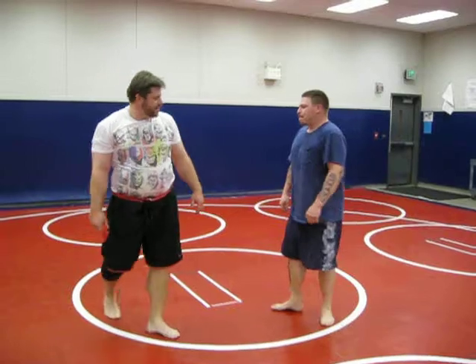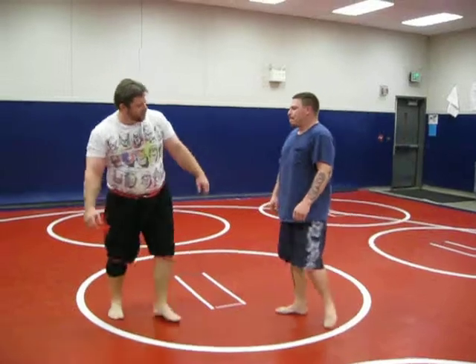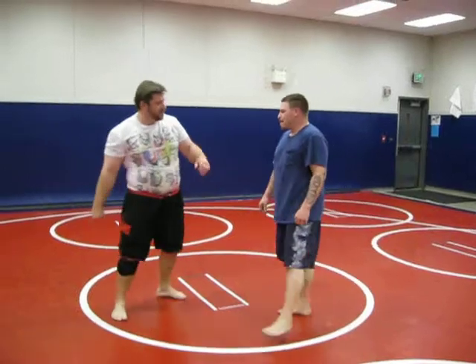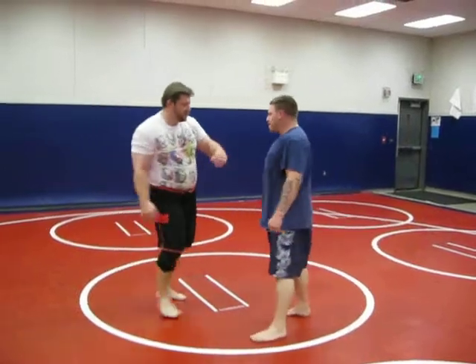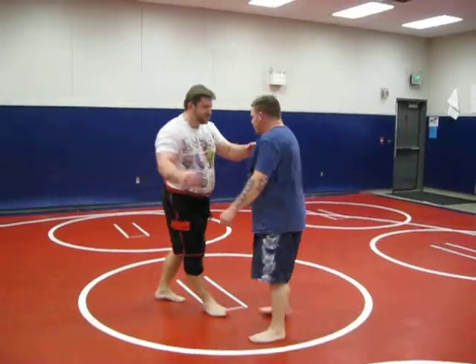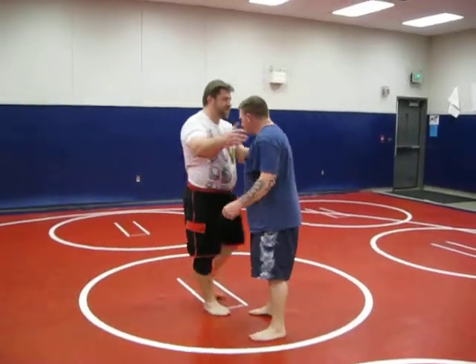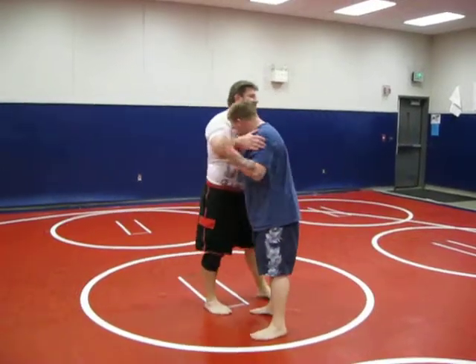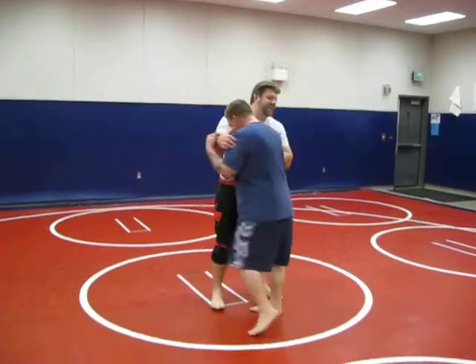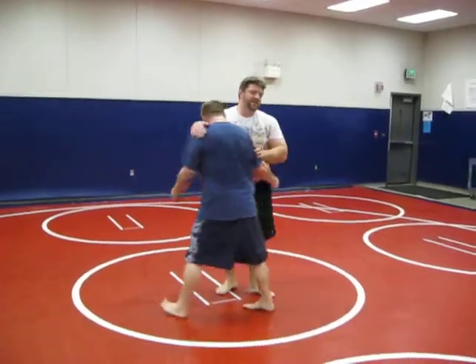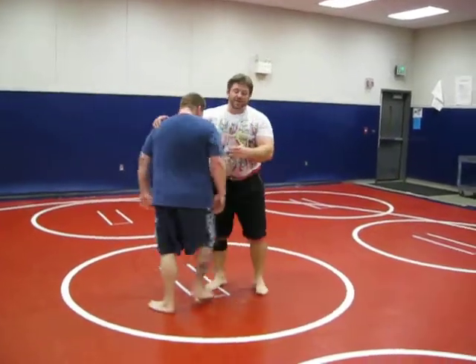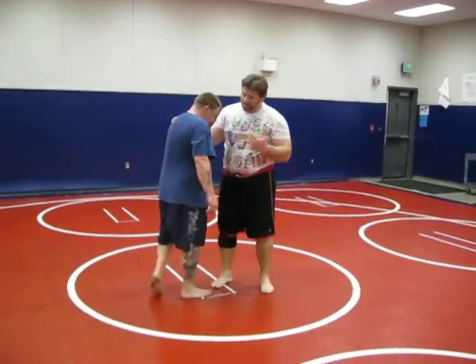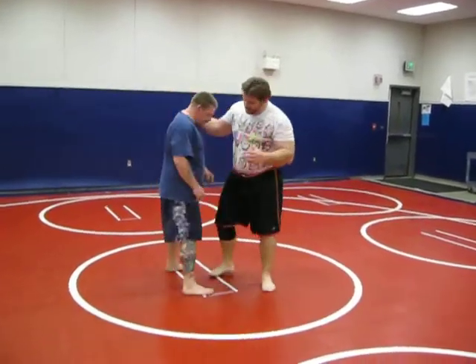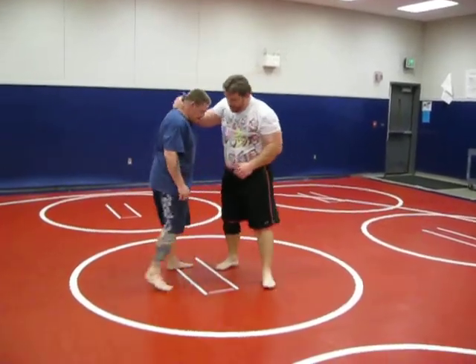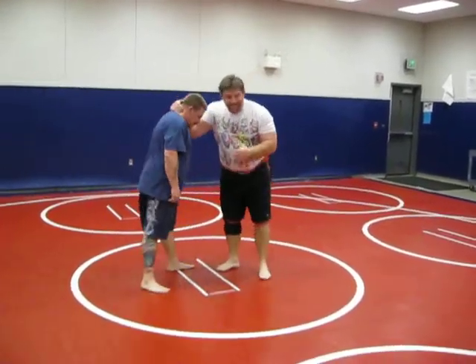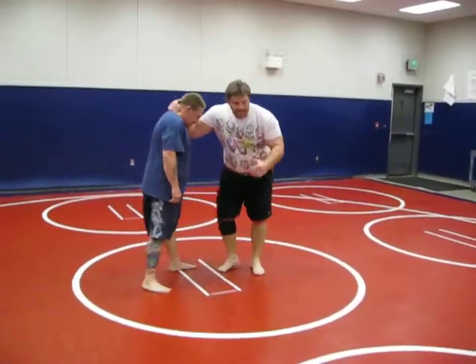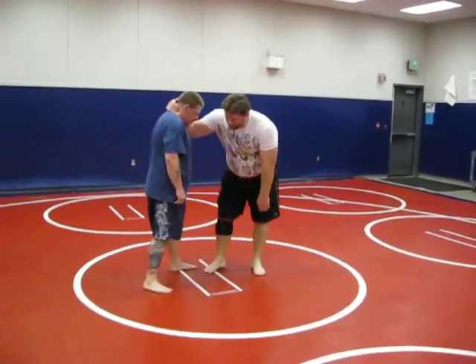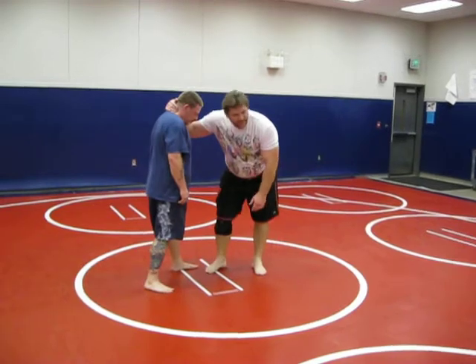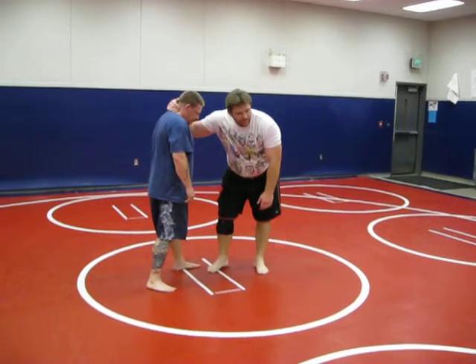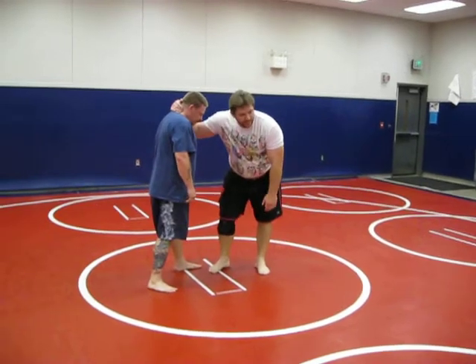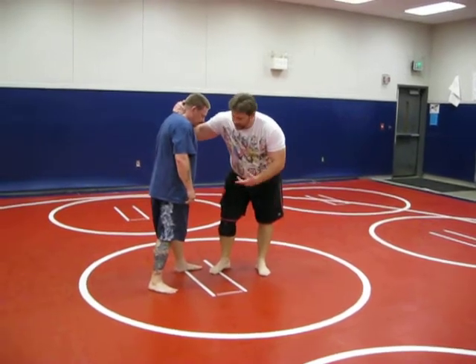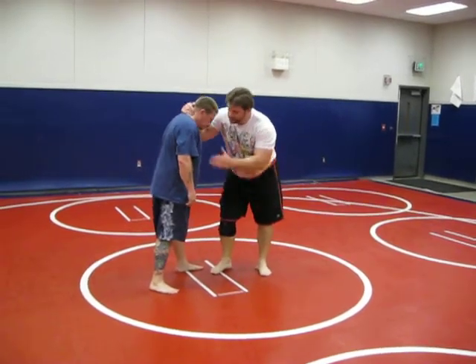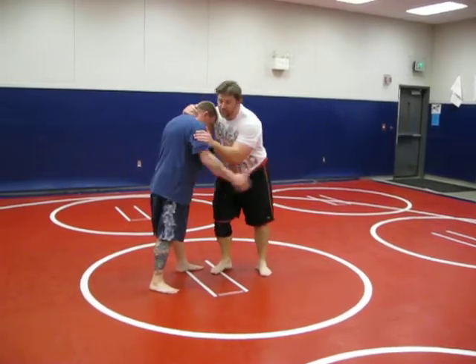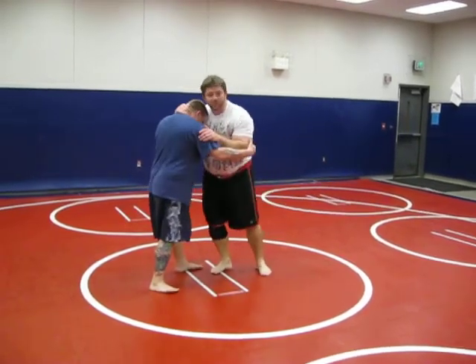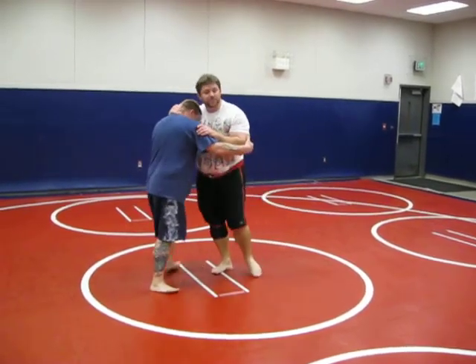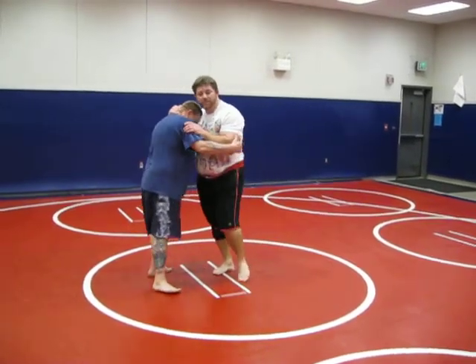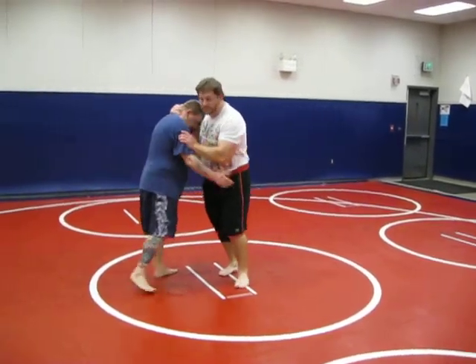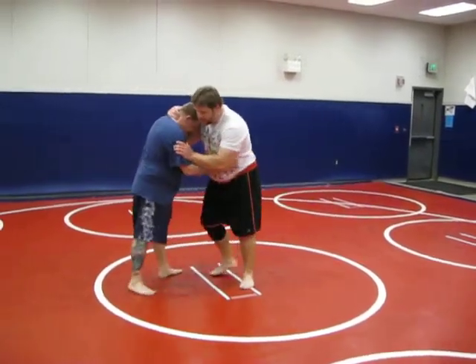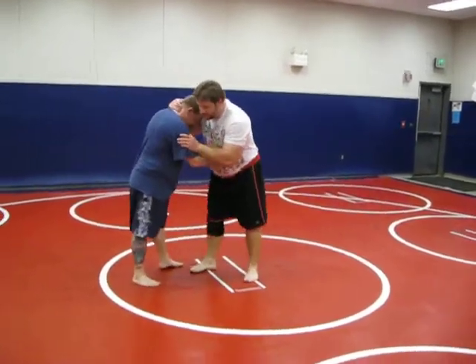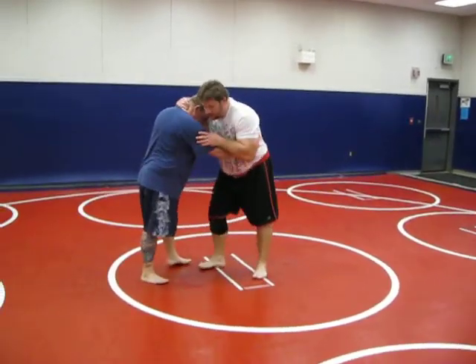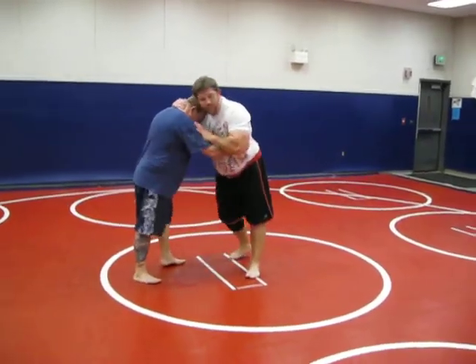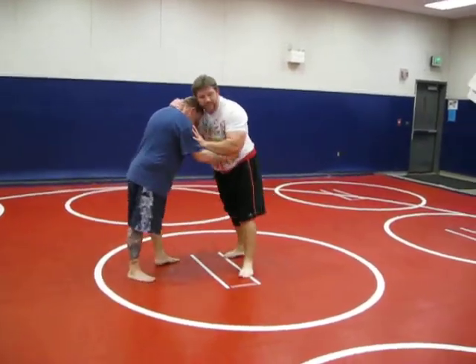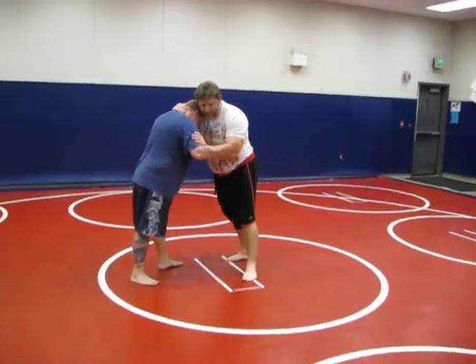Today we're going to work on a basic takedown — I call it a knee pick or a knee block. It's off the traditional collar, elbow, or bicep type tie-up.